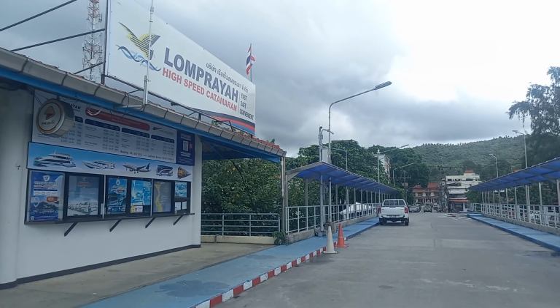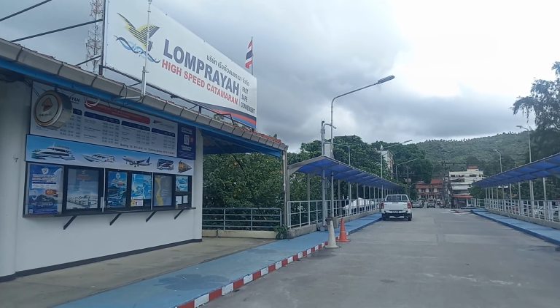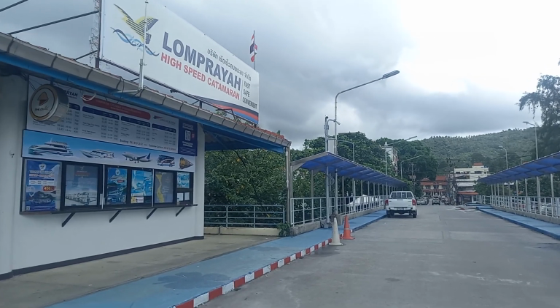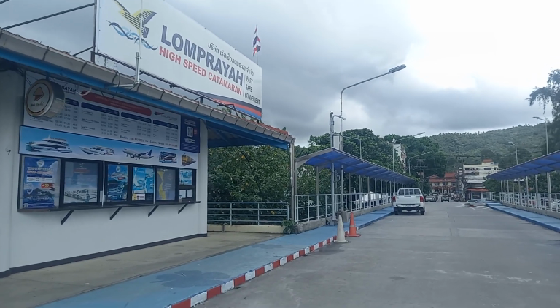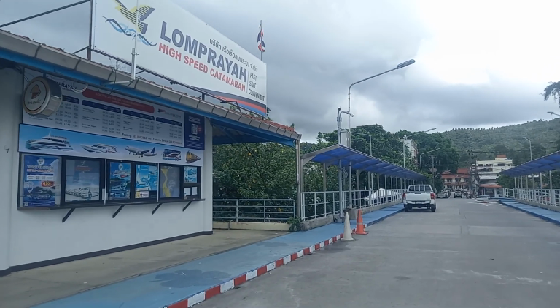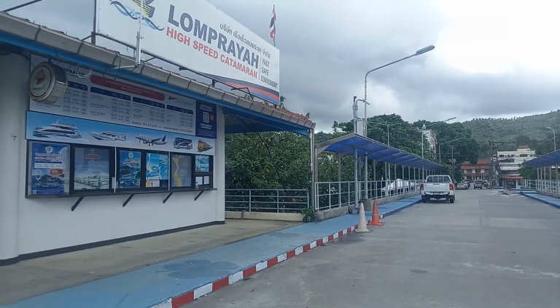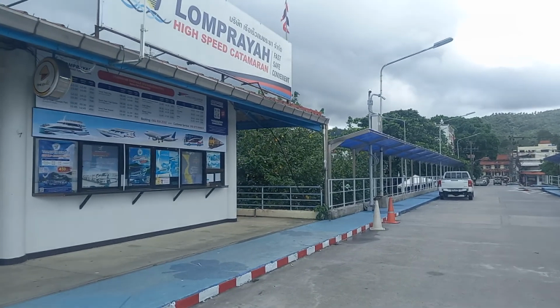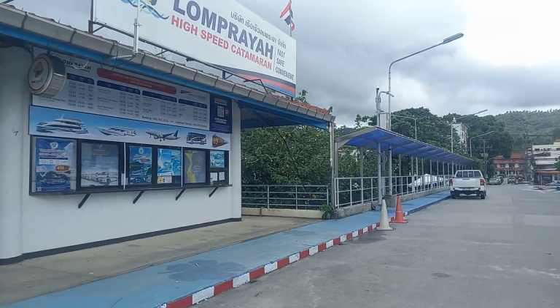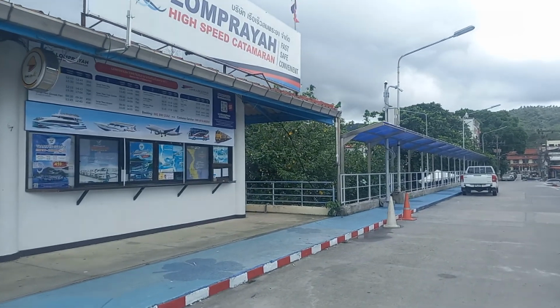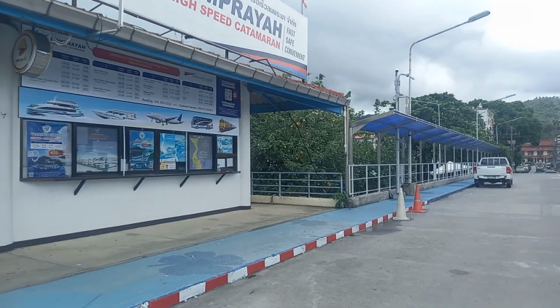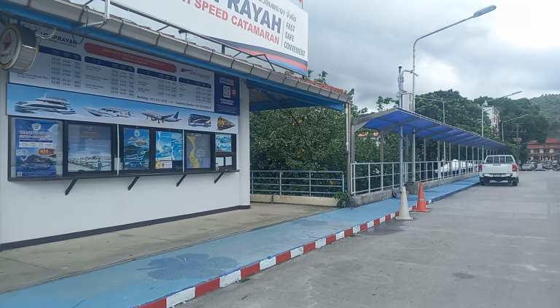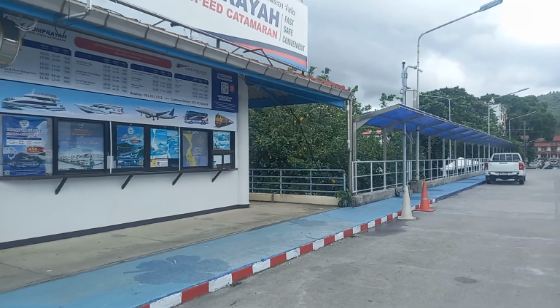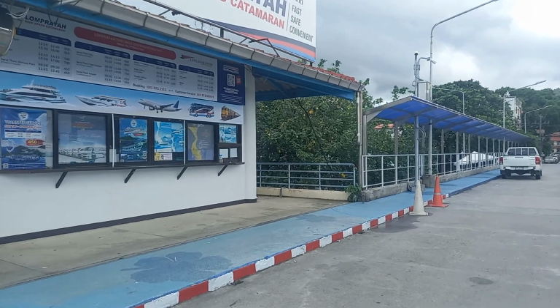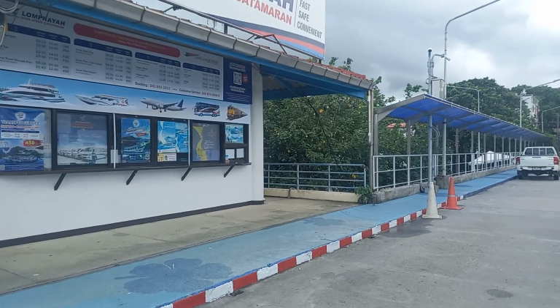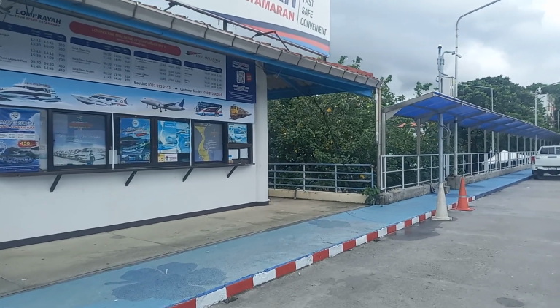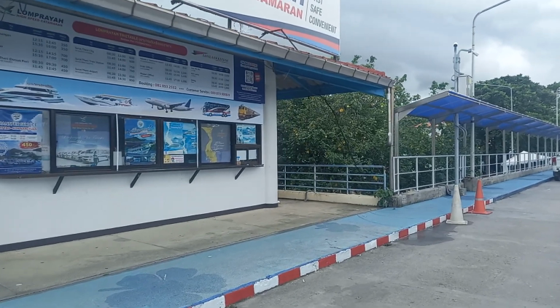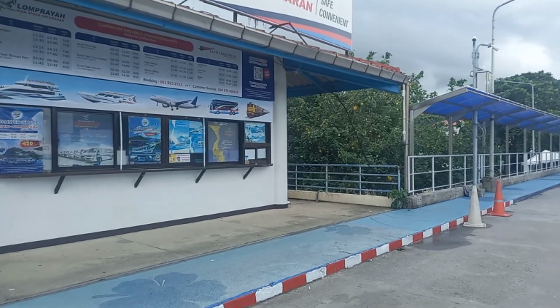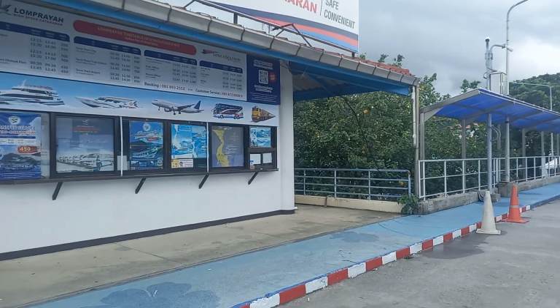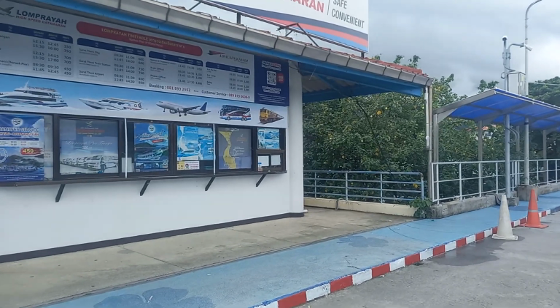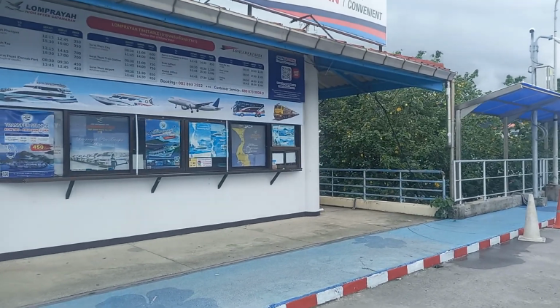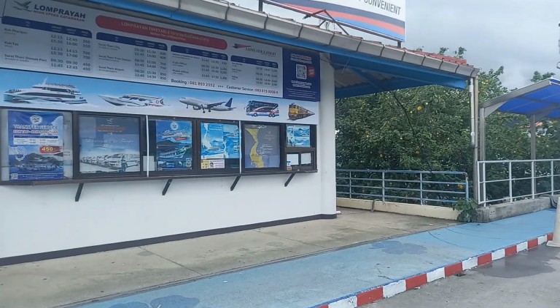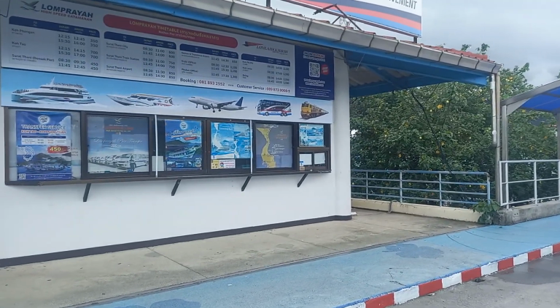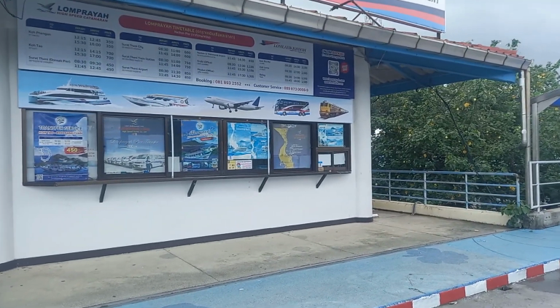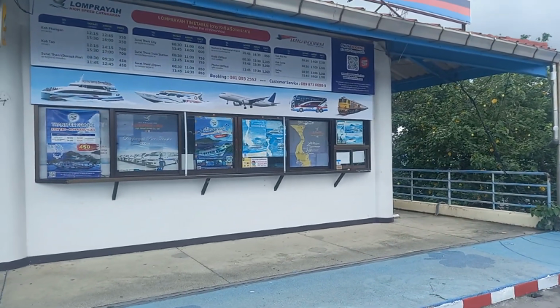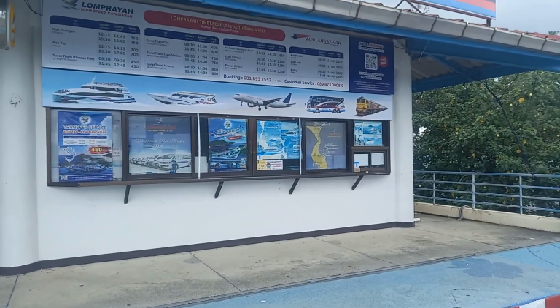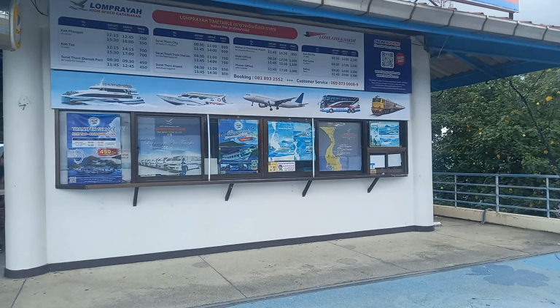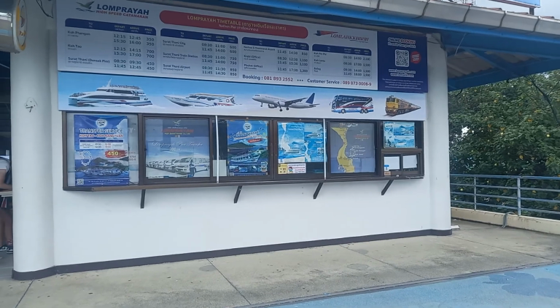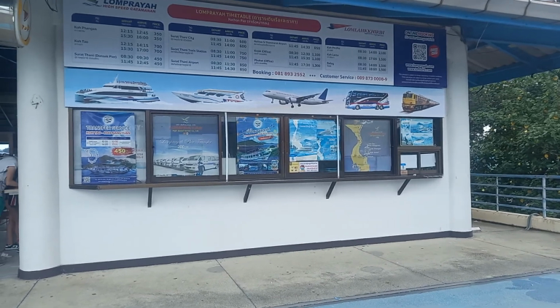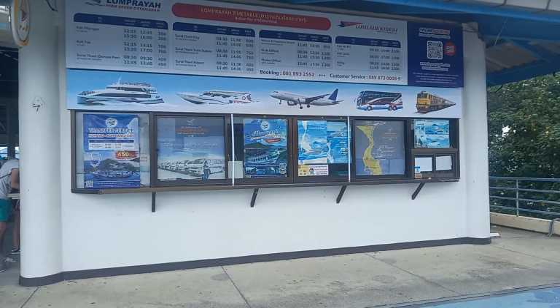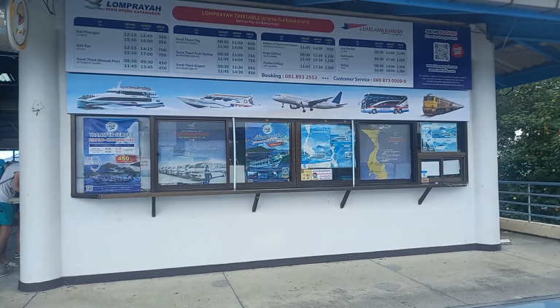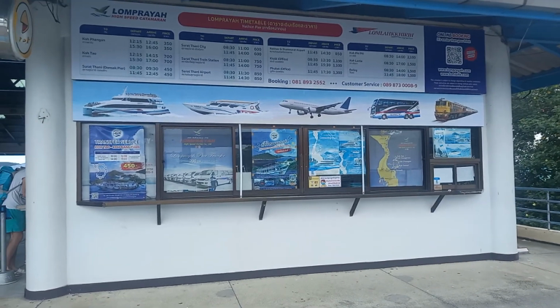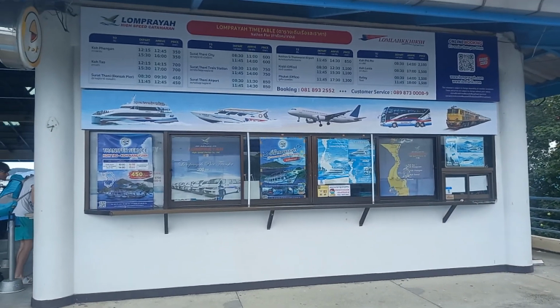Hi, welcome to Koh Samui. We just got off the van at the Nathon Pier. This is the high-speed boat for Lampraya.